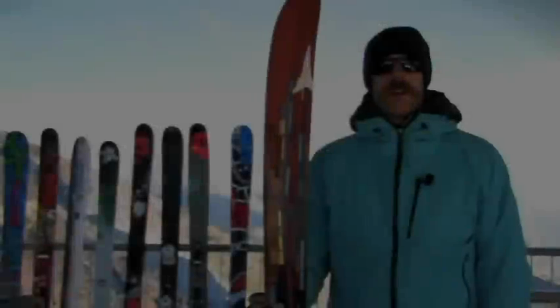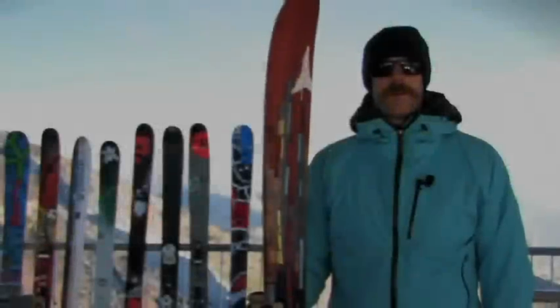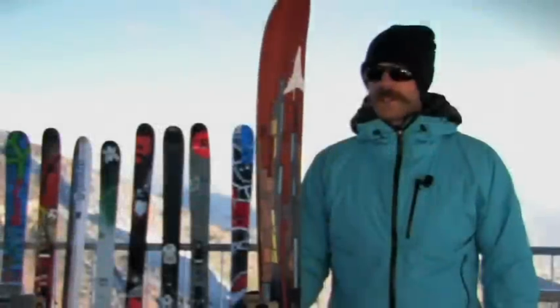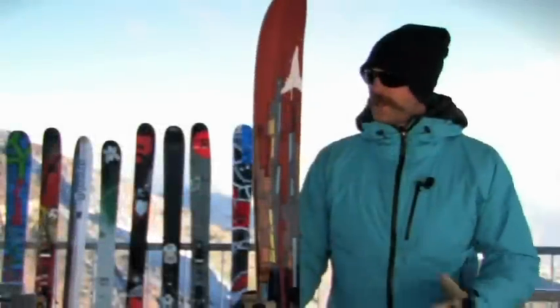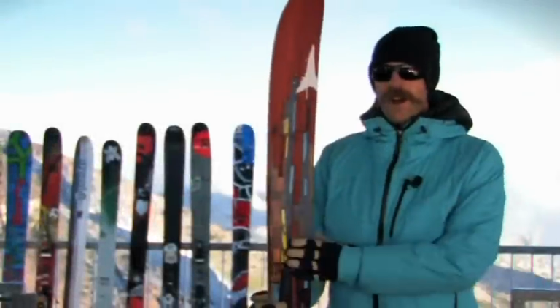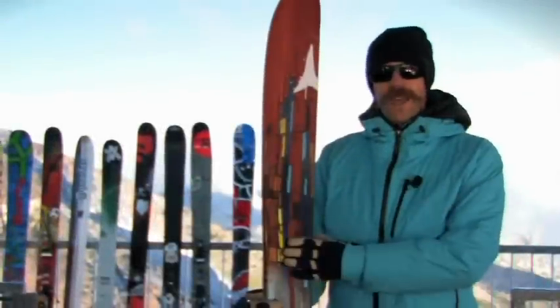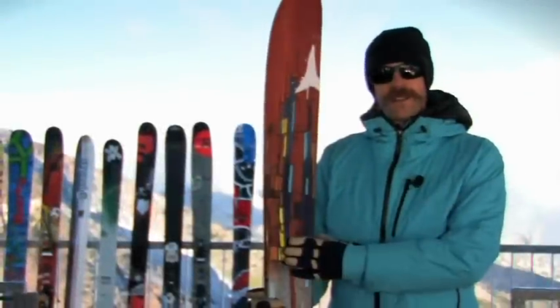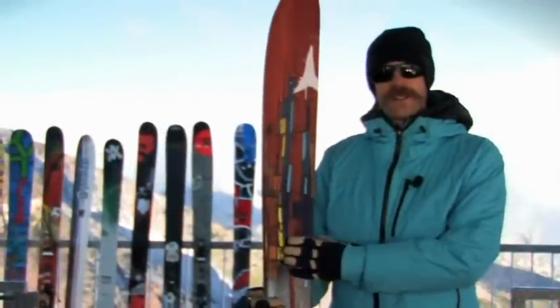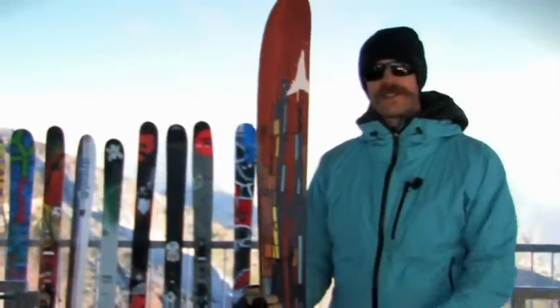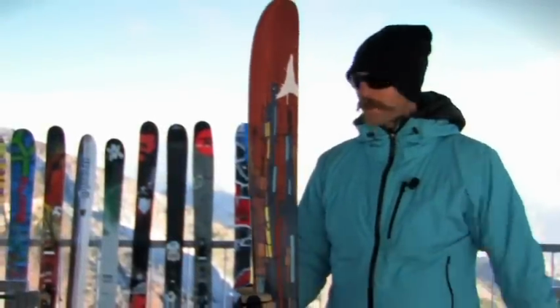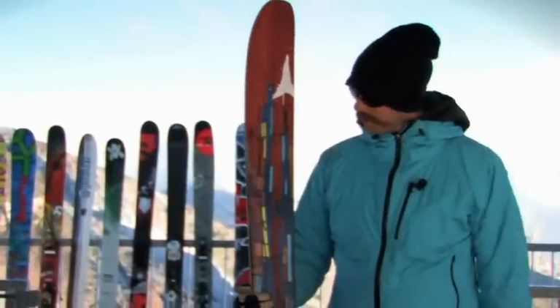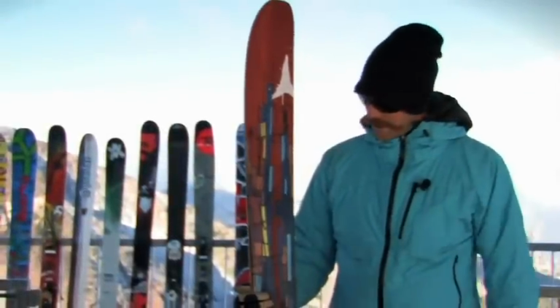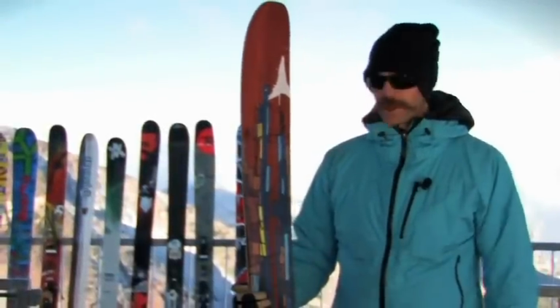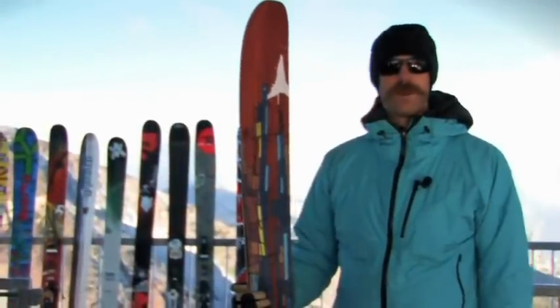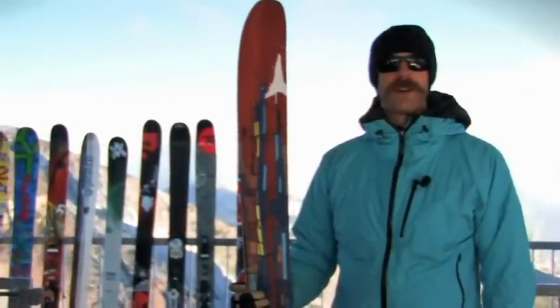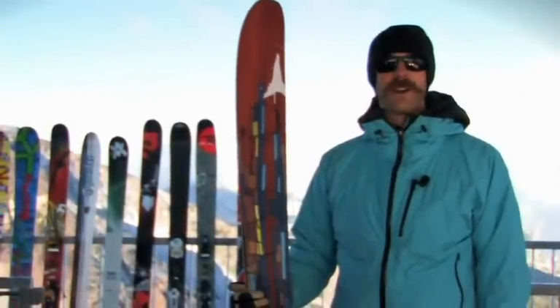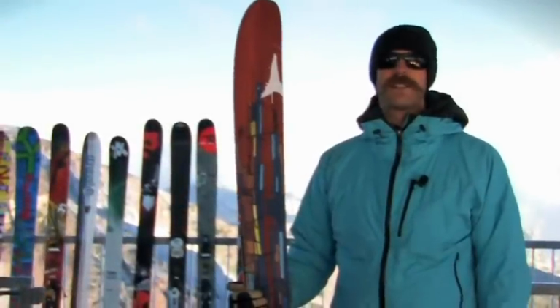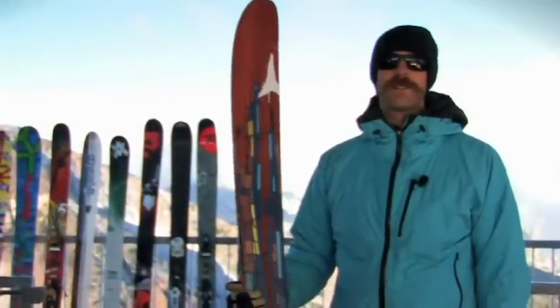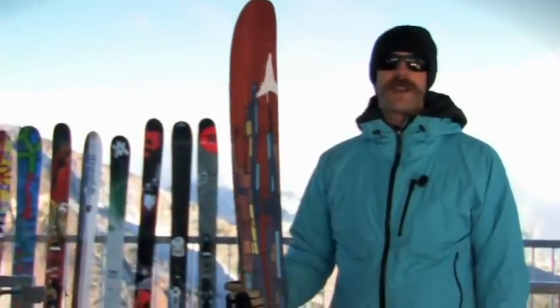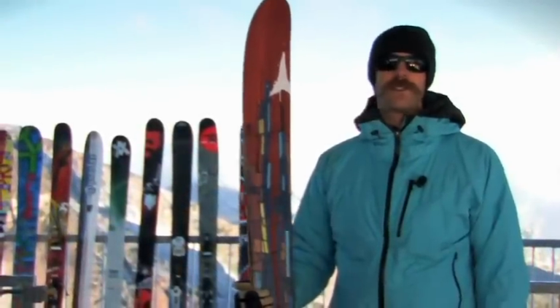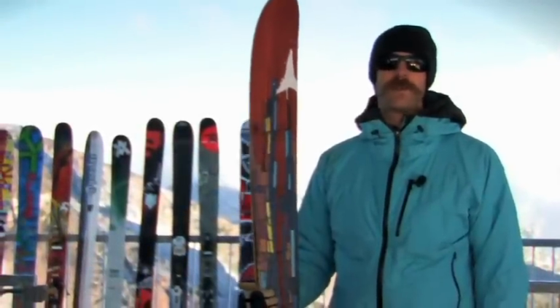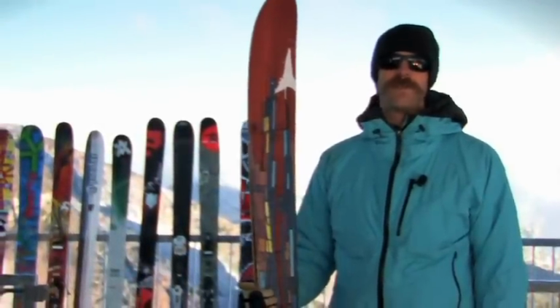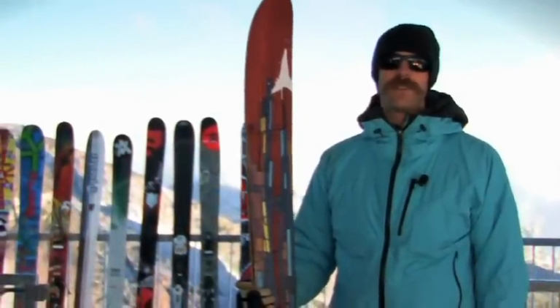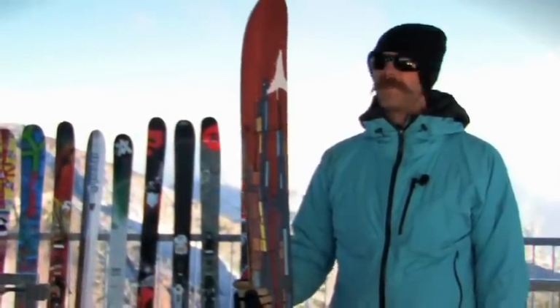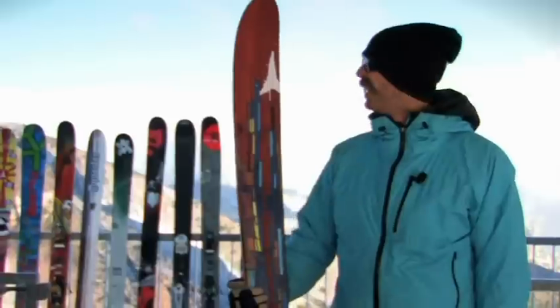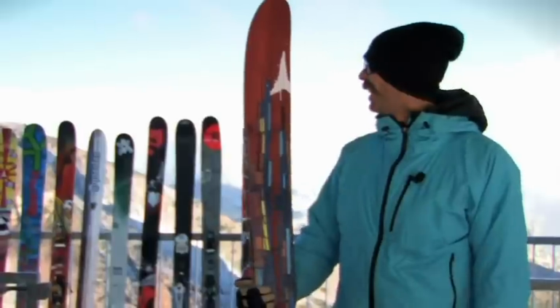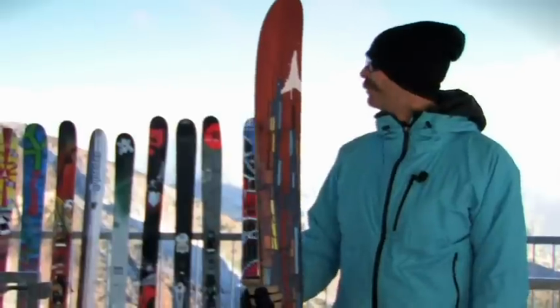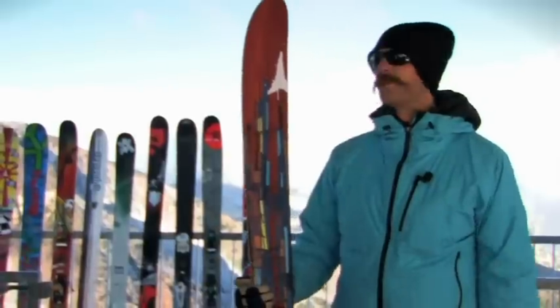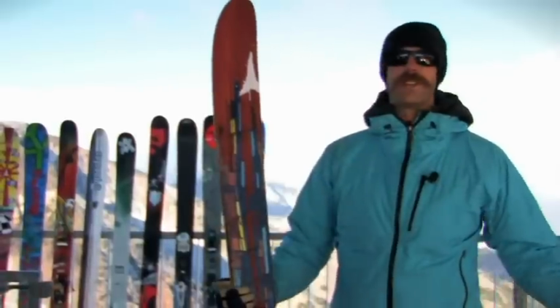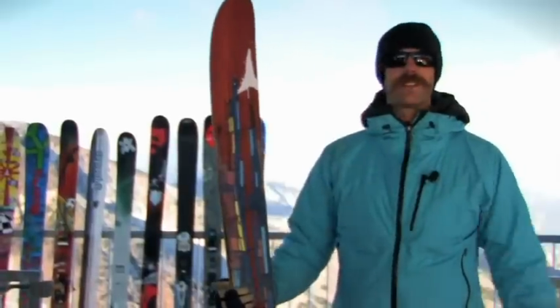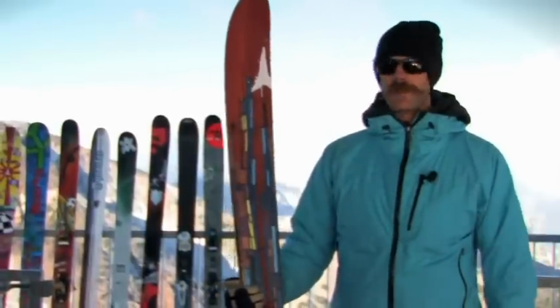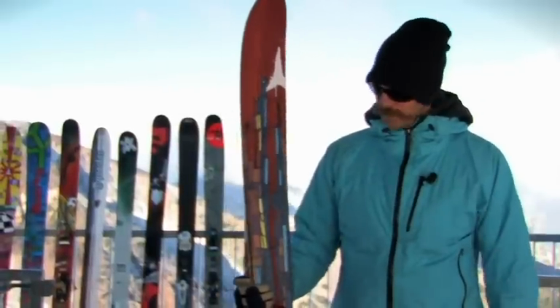Alright, this is the Atomic Atlas. This is Atomic's big mountain gun, and it's also a backcountry employee favorite for locations like Snowbird.